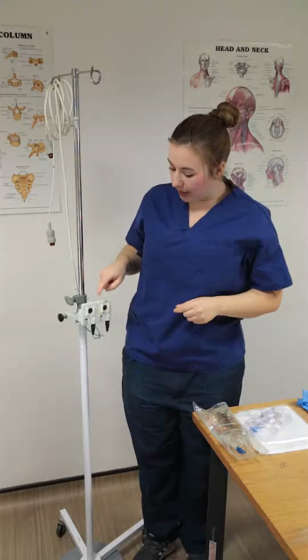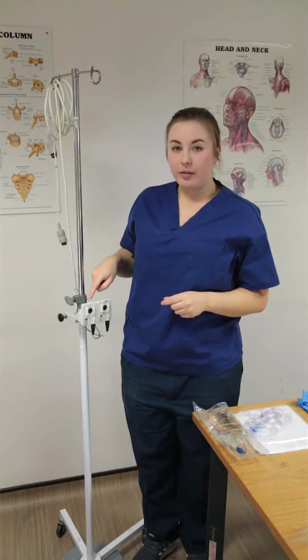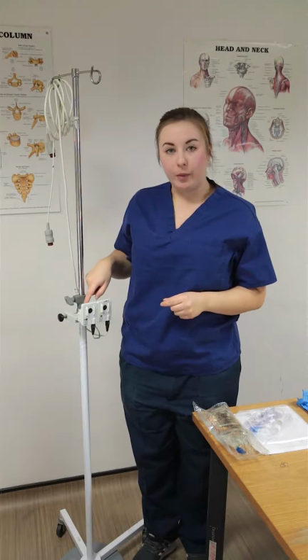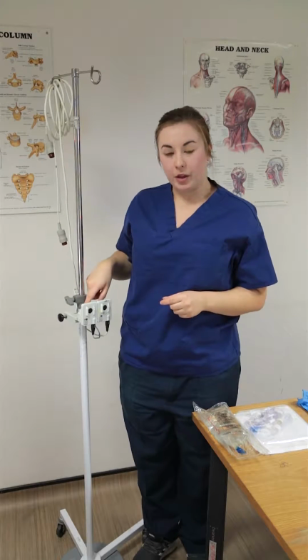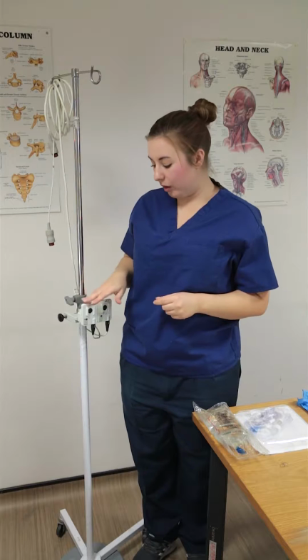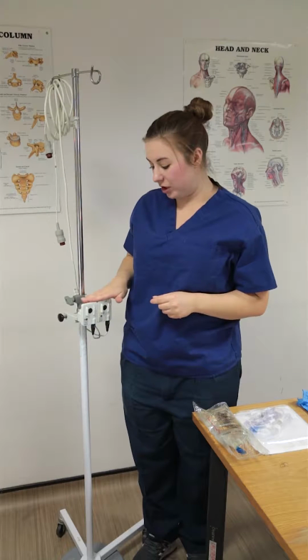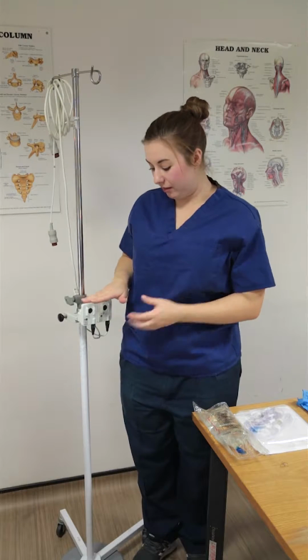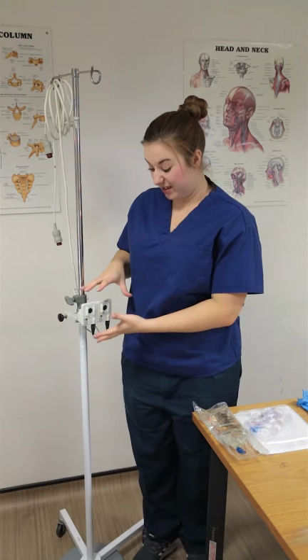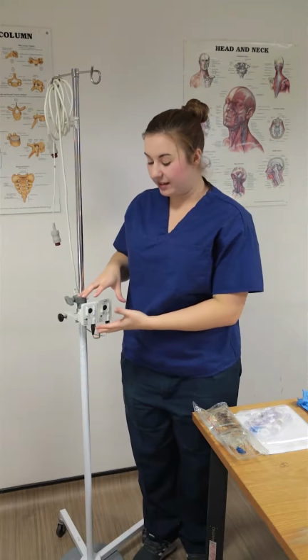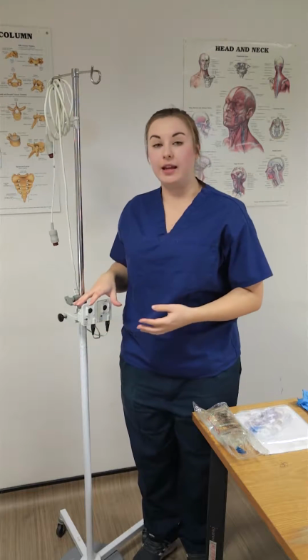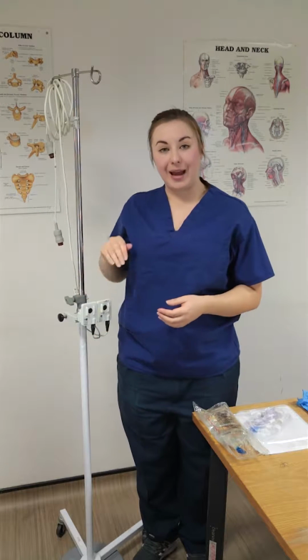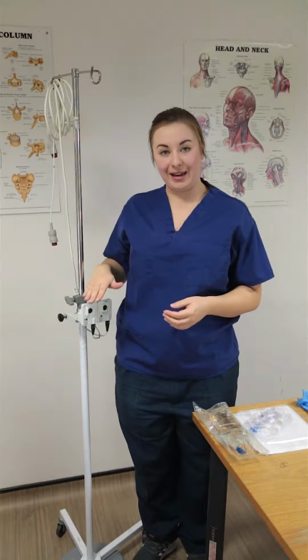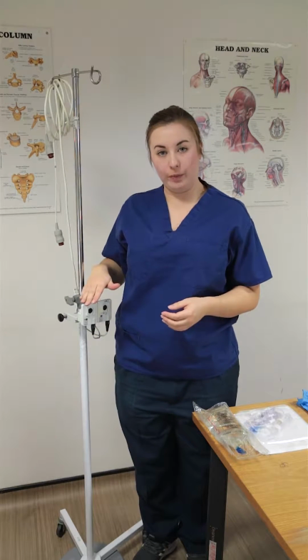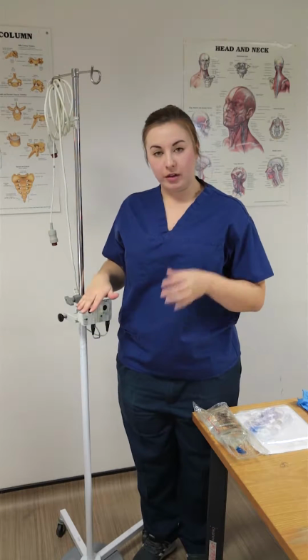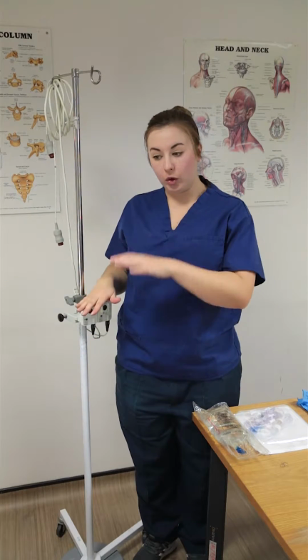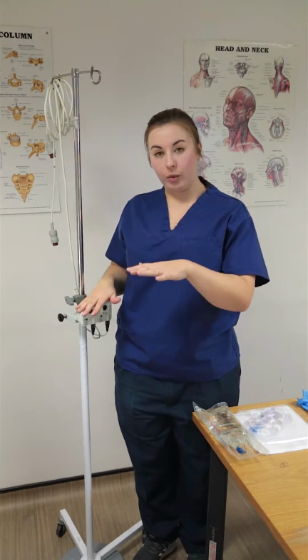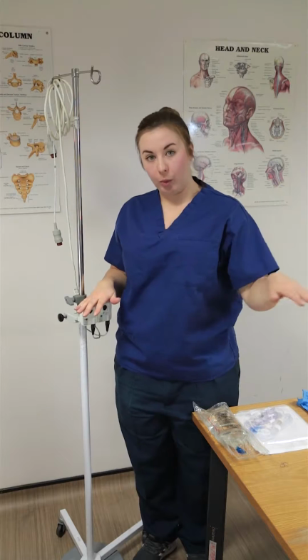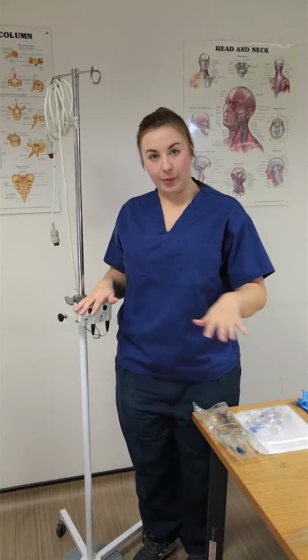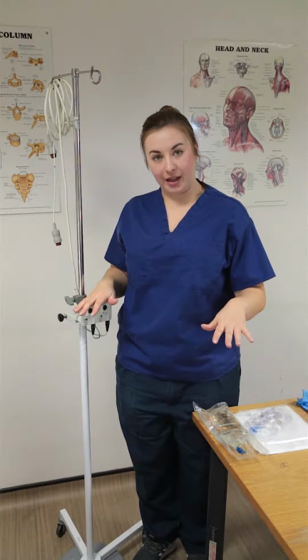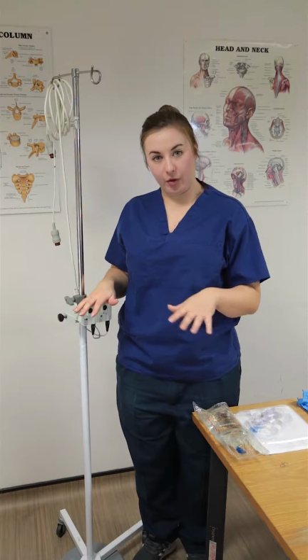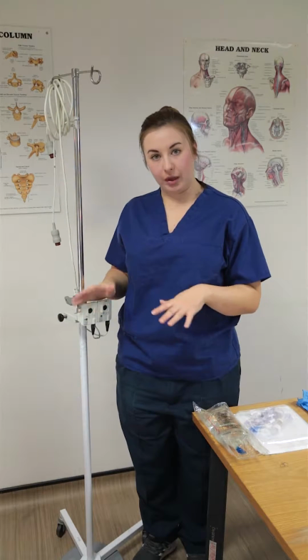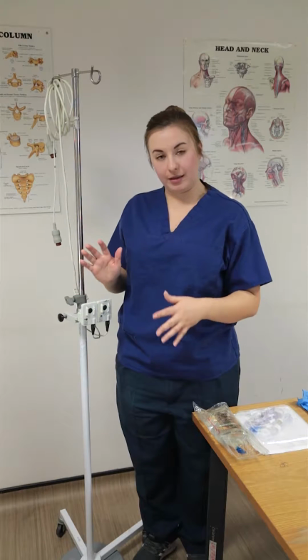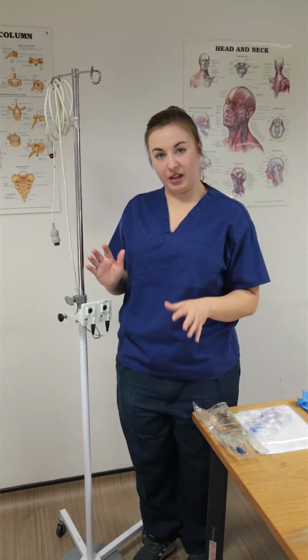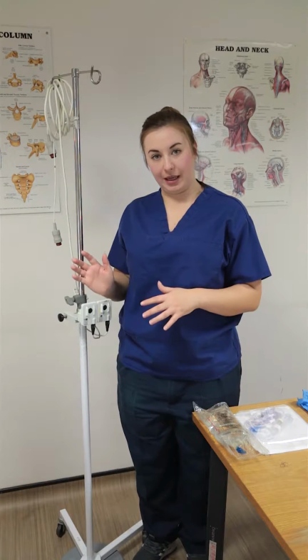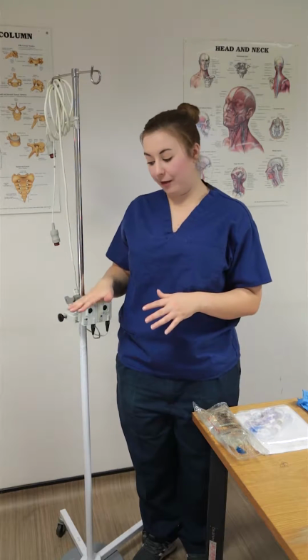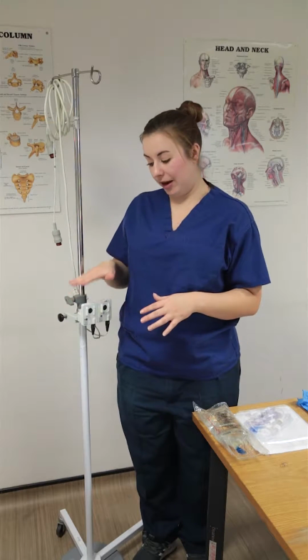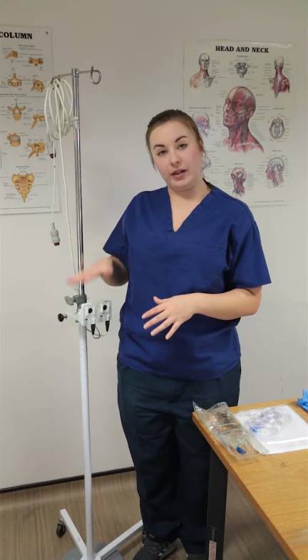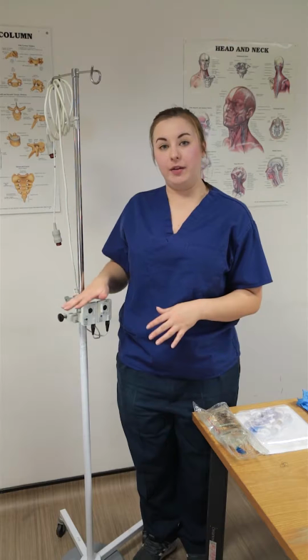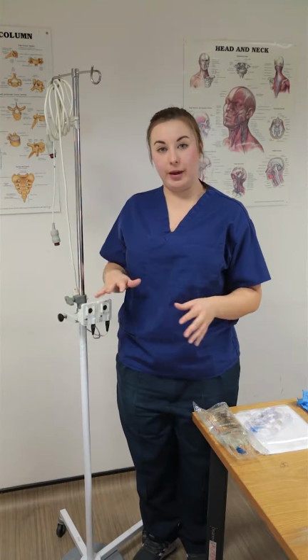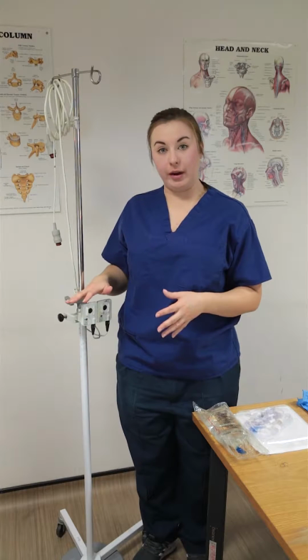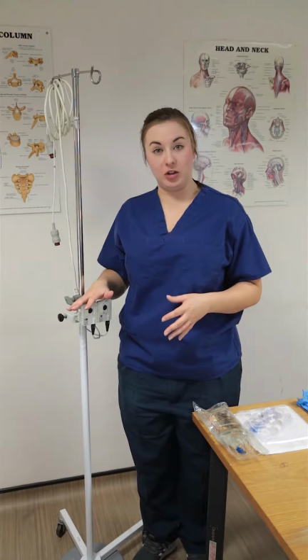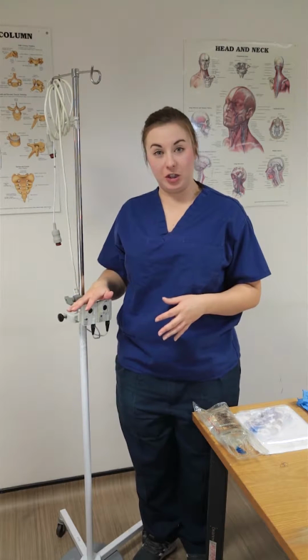The key thing to remember with your transducer kit set is that it needs to be at heart level. So look at what height your patient is at — if they're on a trolley, are they sat up slightly or laid down — and also adjust the height dependent on how your patient is positioned.